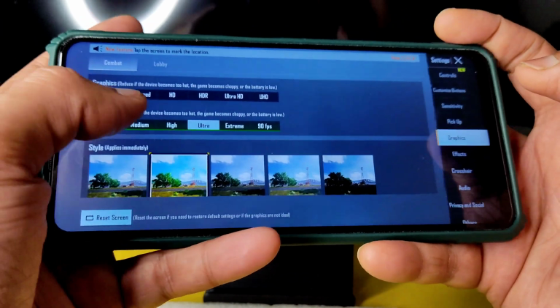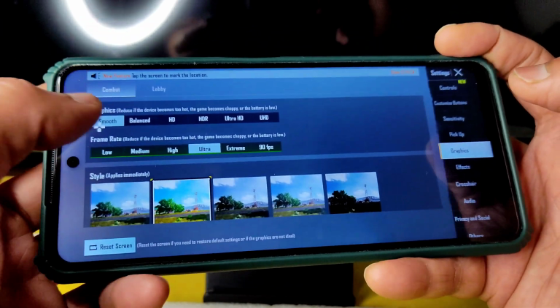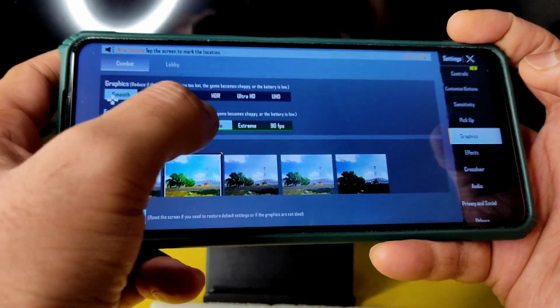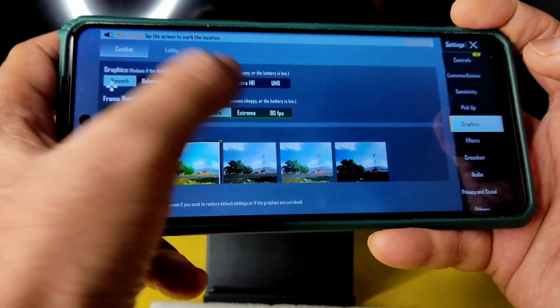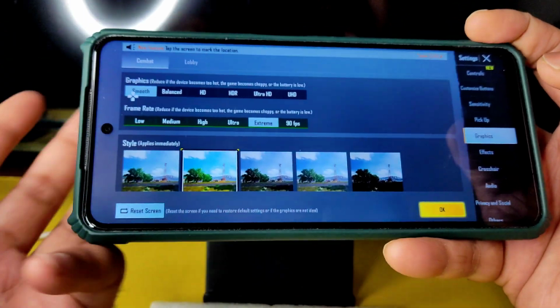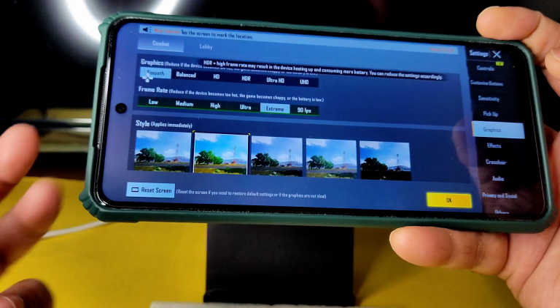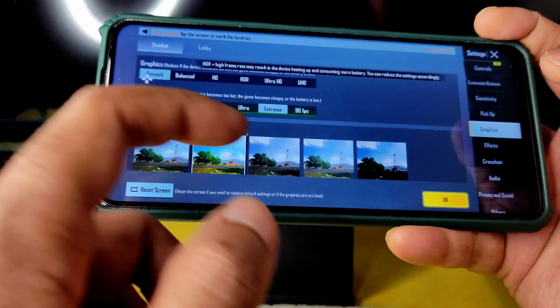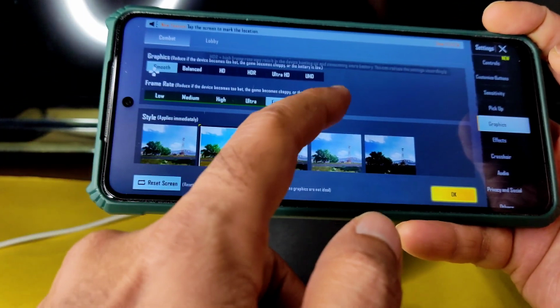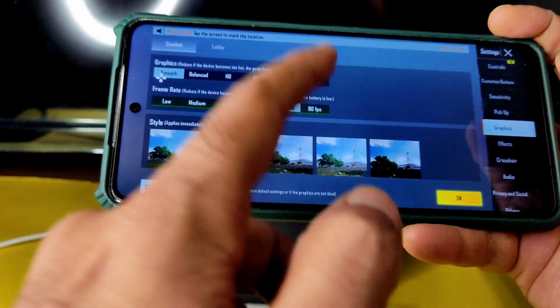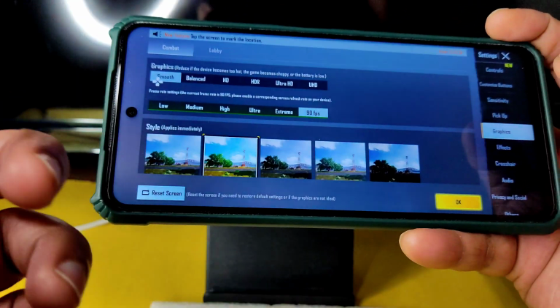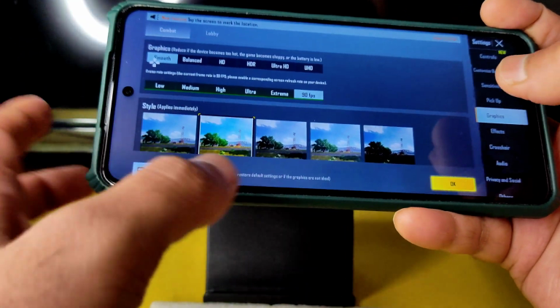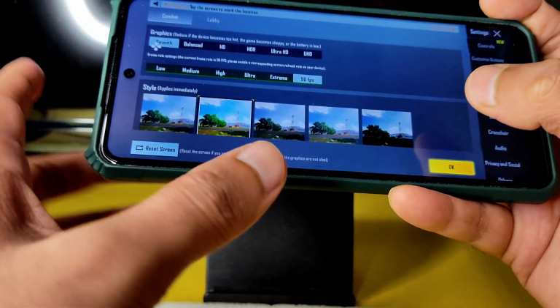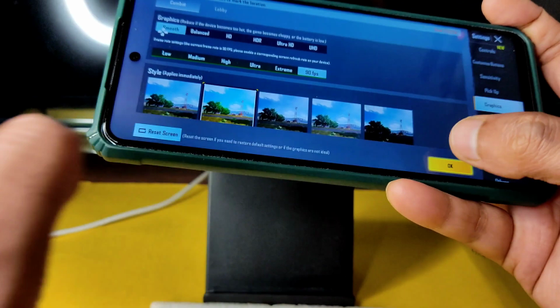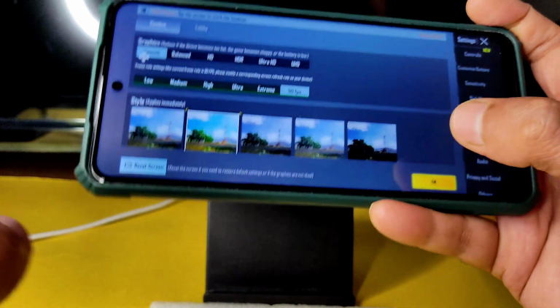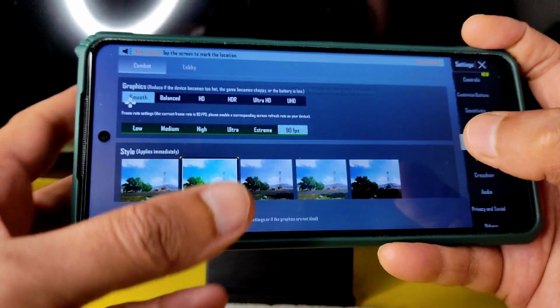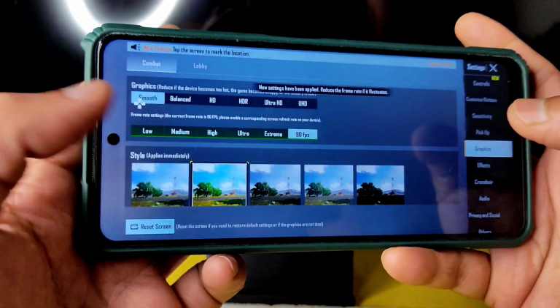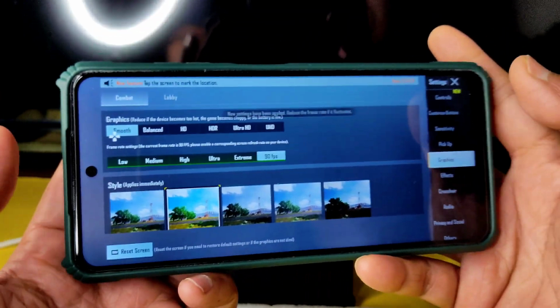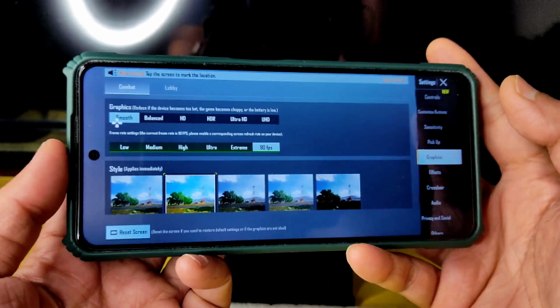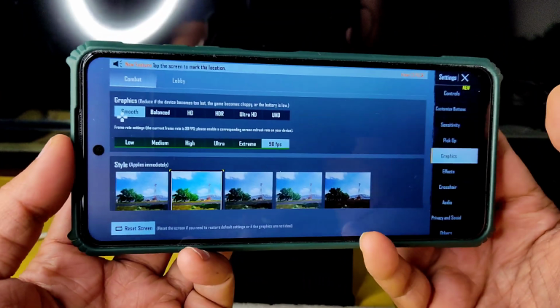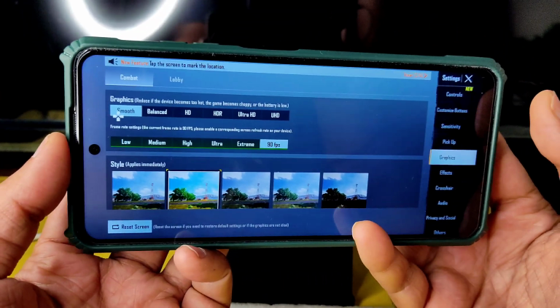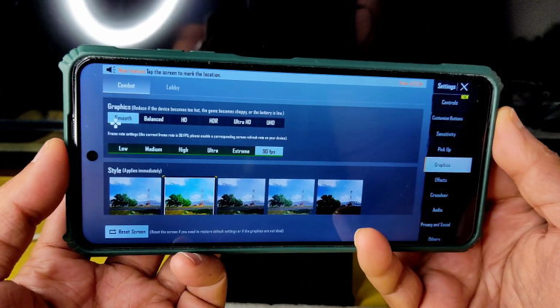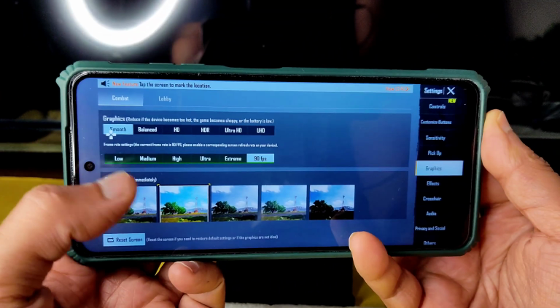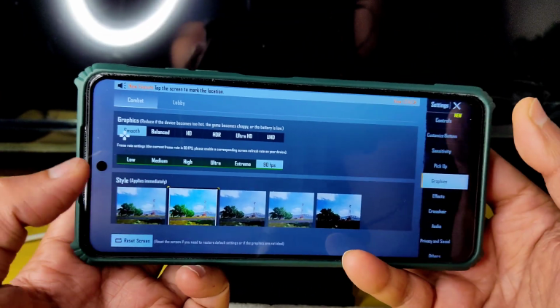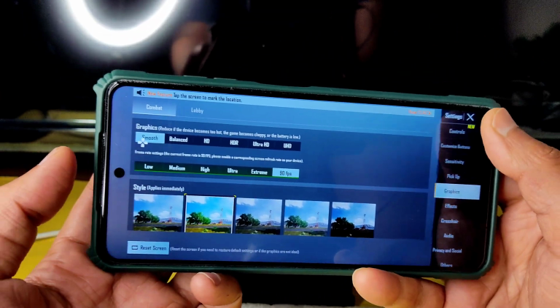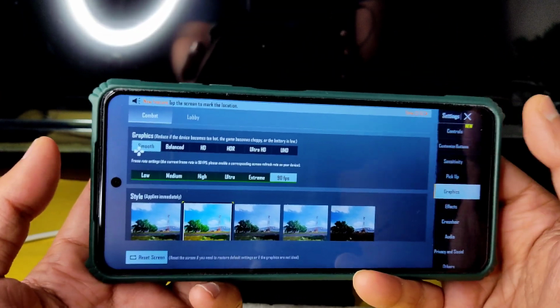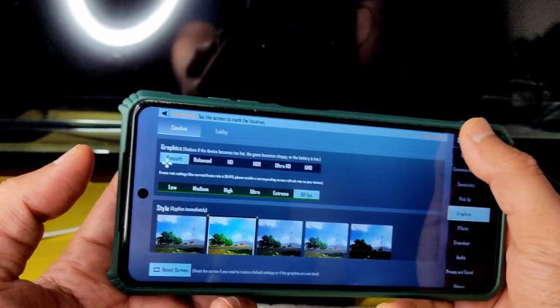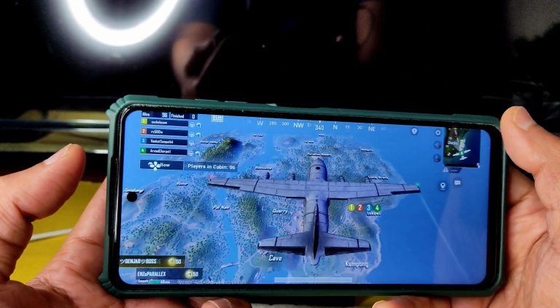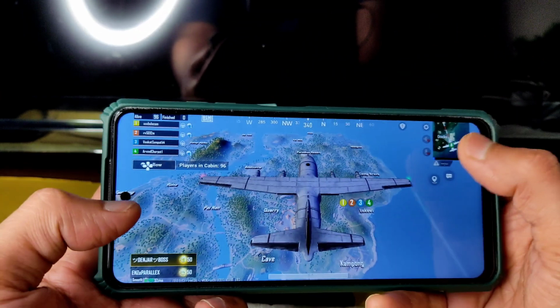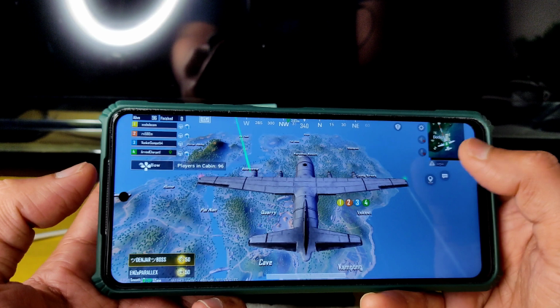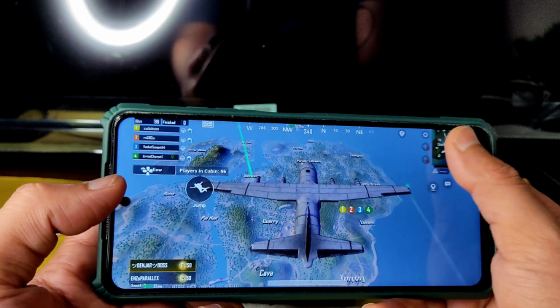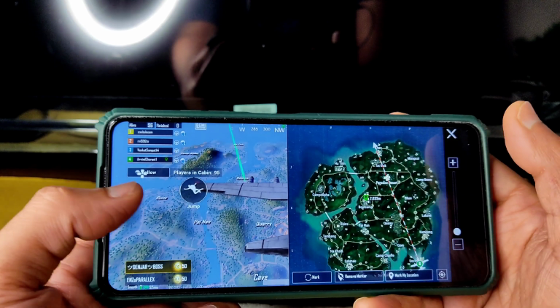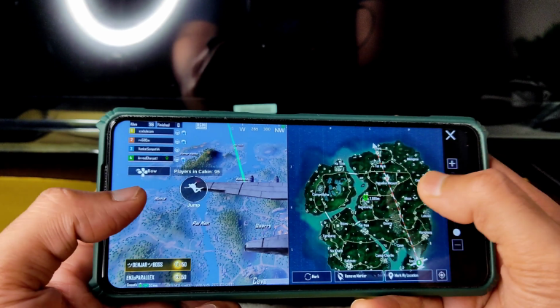In the graphic settings you can get Smooth Extreme and 90 FPS. Let me enable 90 FPS and show the gameplay in BGMI Sanhok Bootcamp.